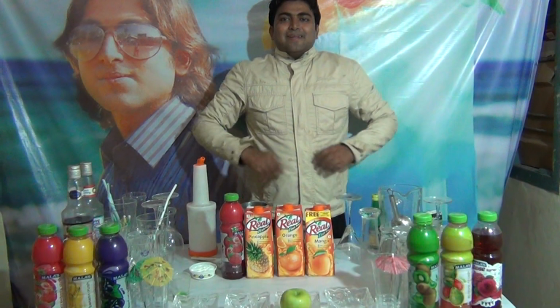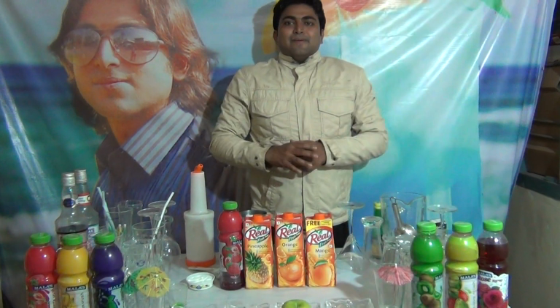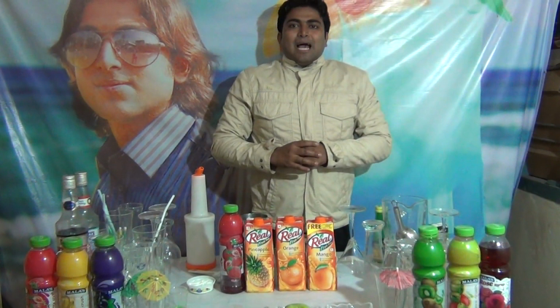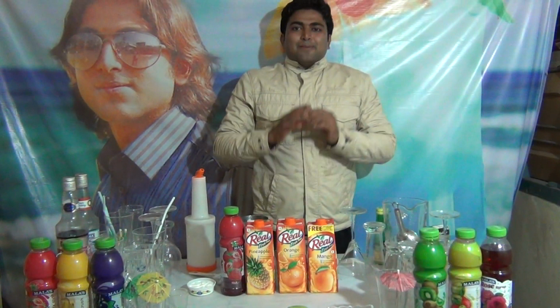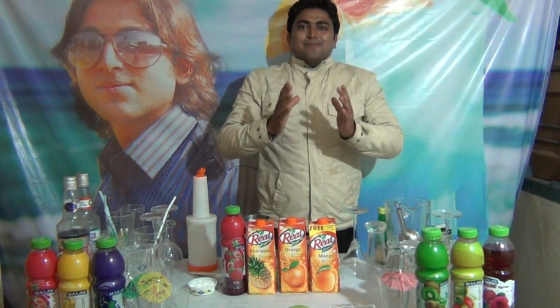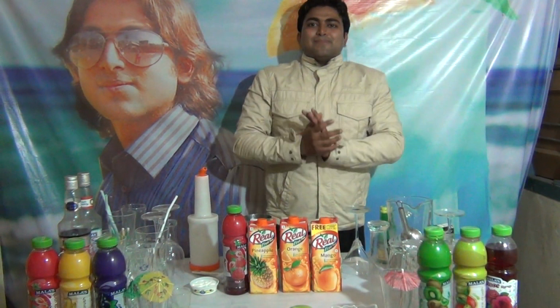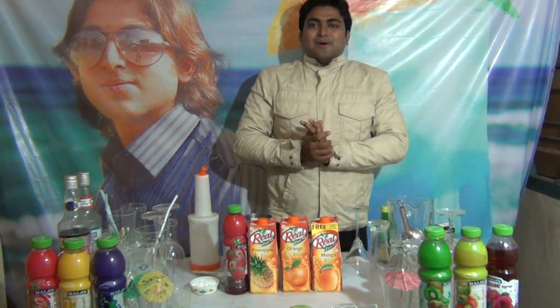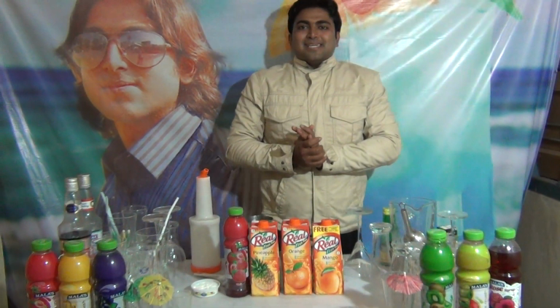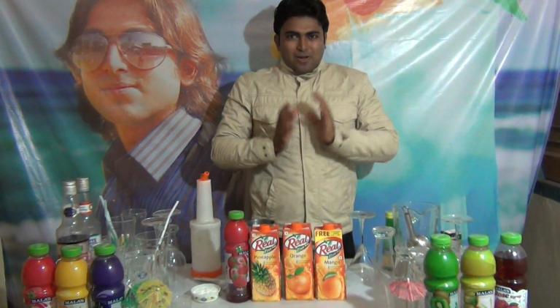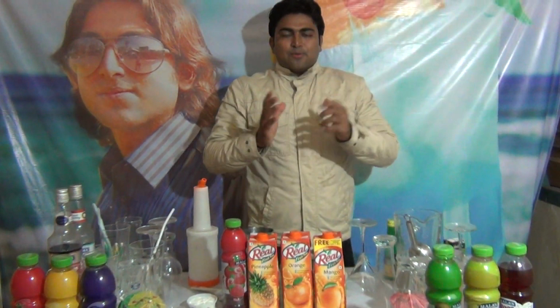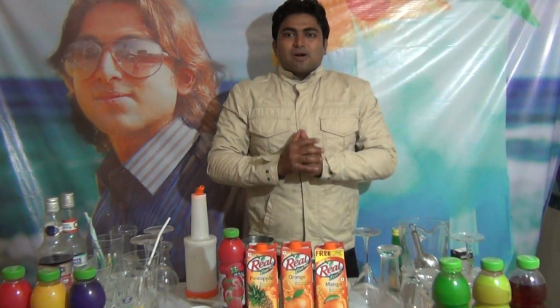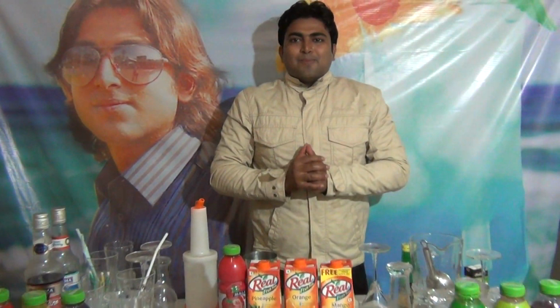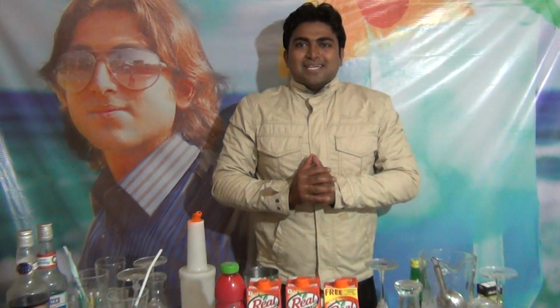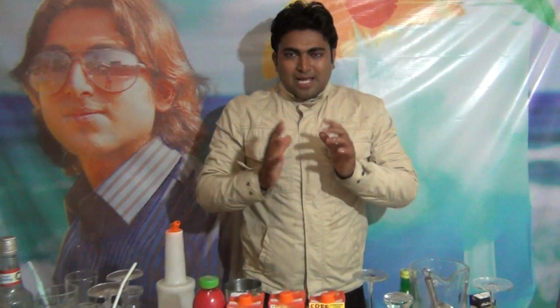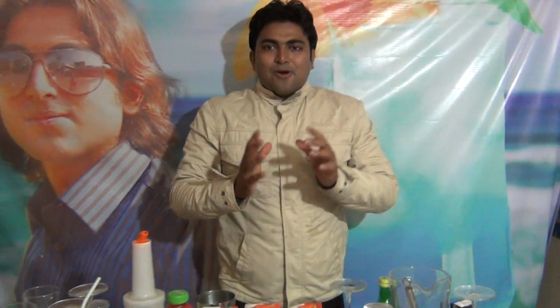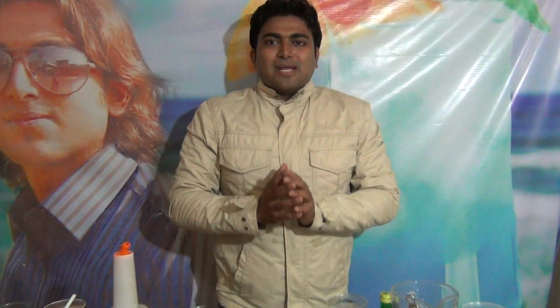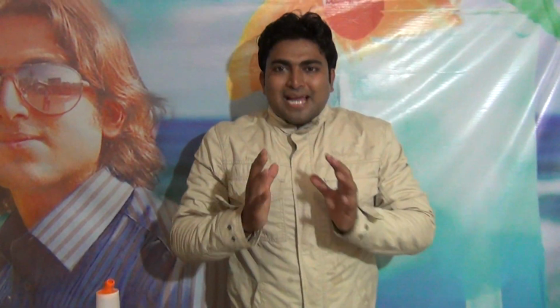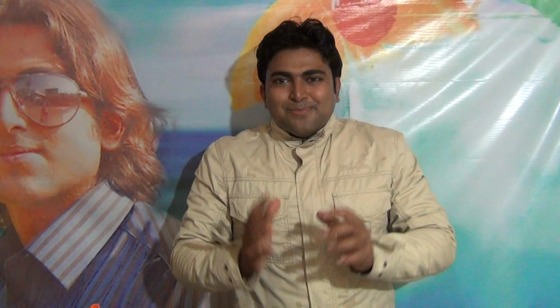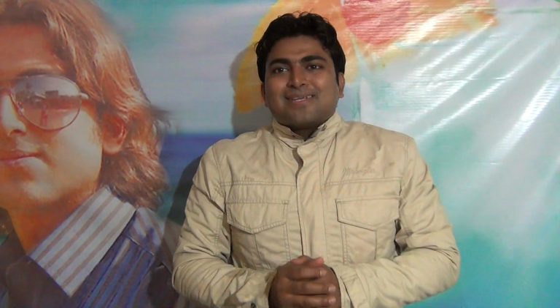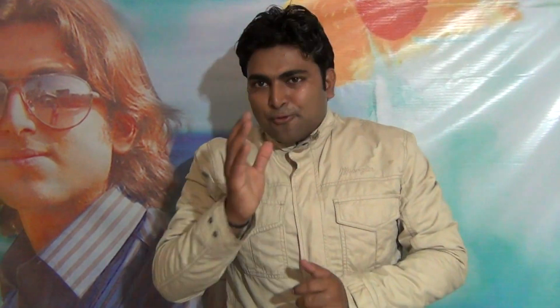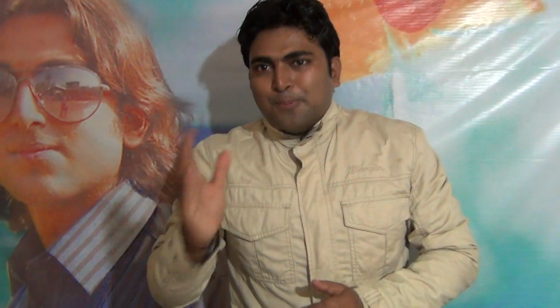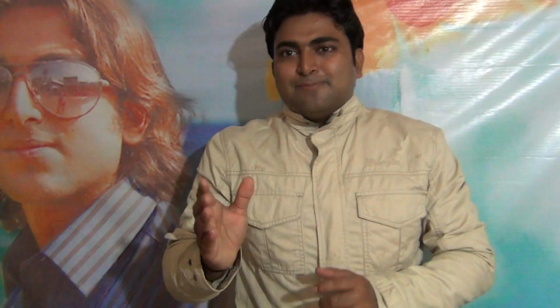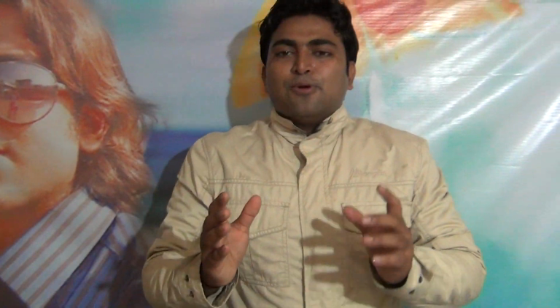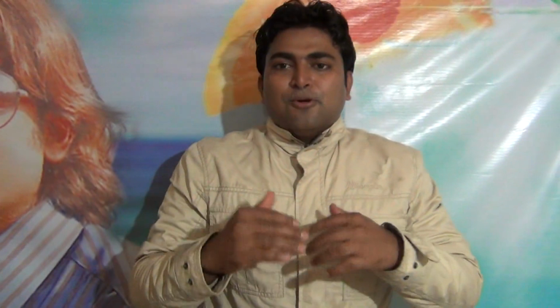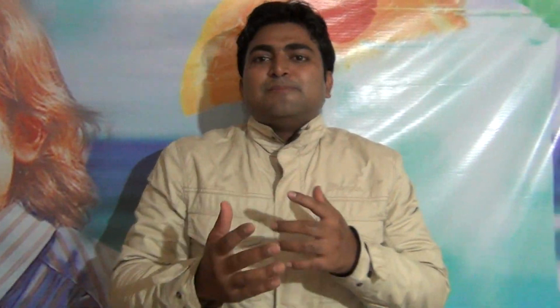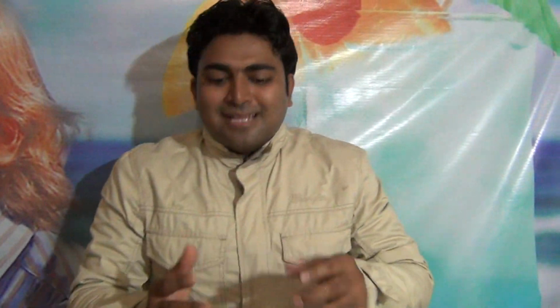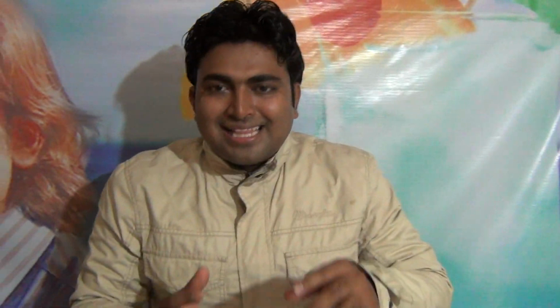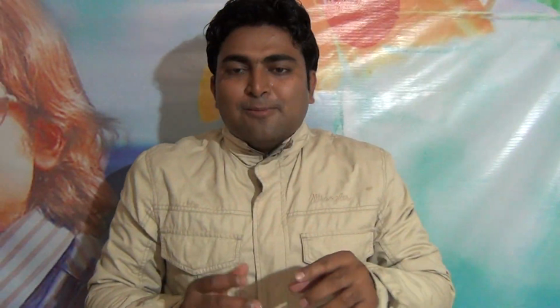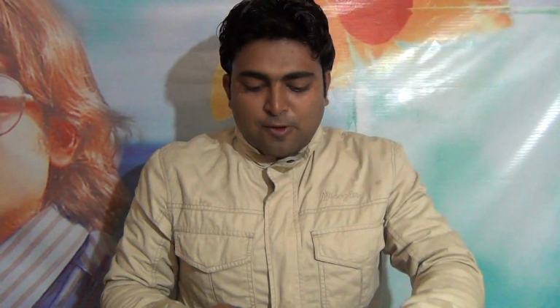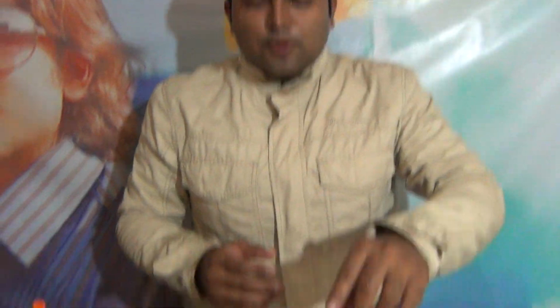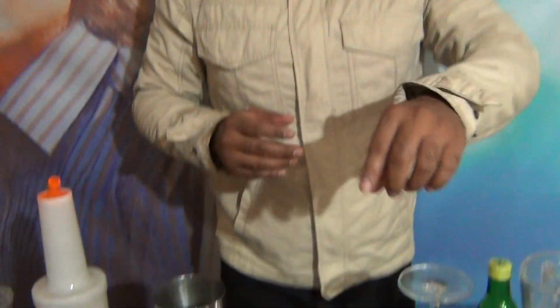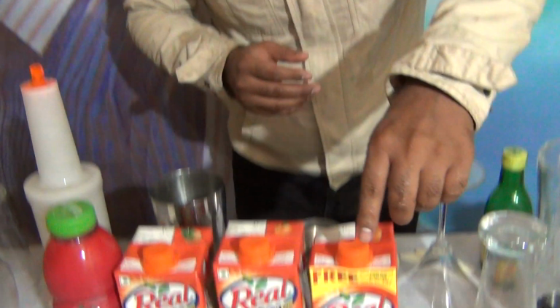Hi friends, my name is Githendu Acharya. Welcome to Mocktail Plaza. Today I am going to tell you a nice Mocktail Fruit Punch. Most of the people they like this very much. For fruit punch, what you need: